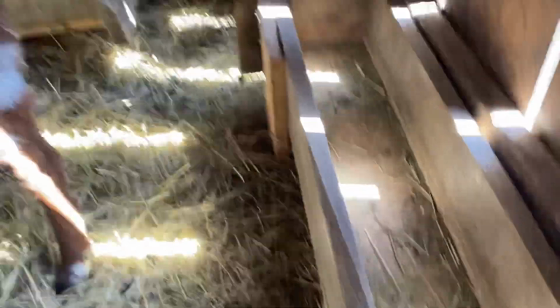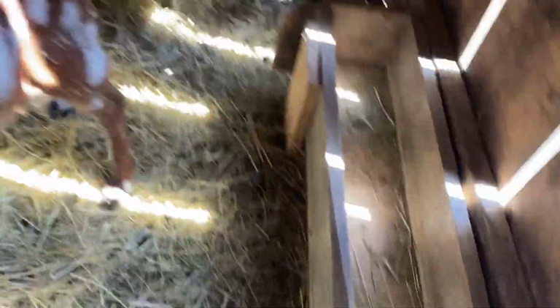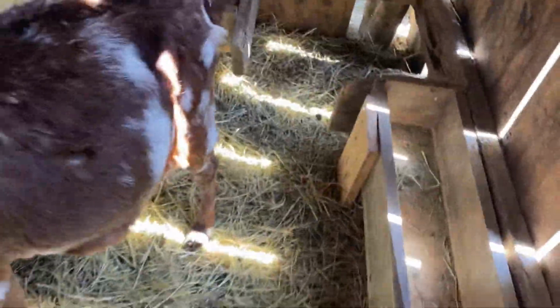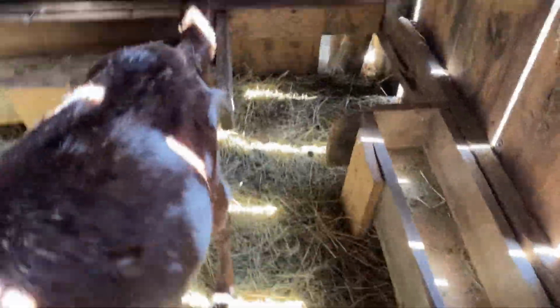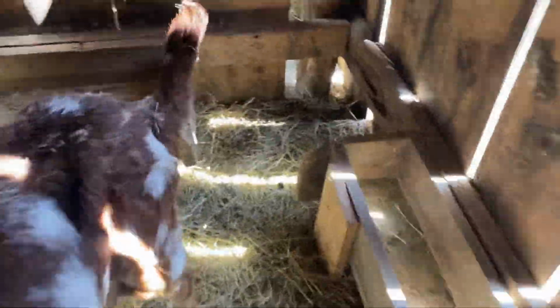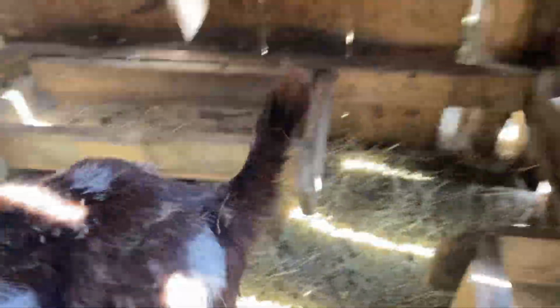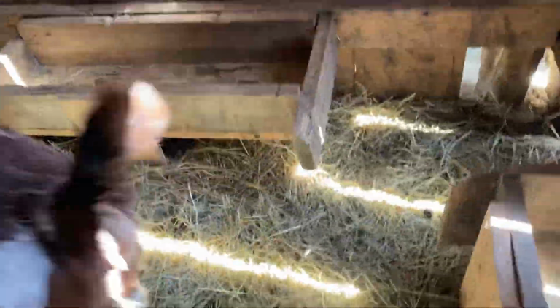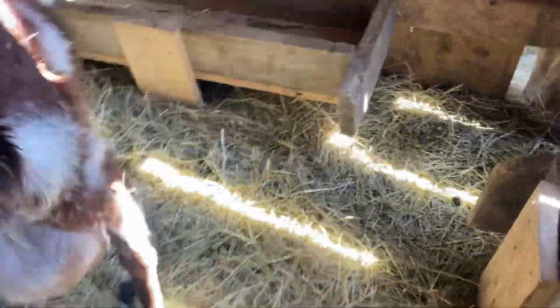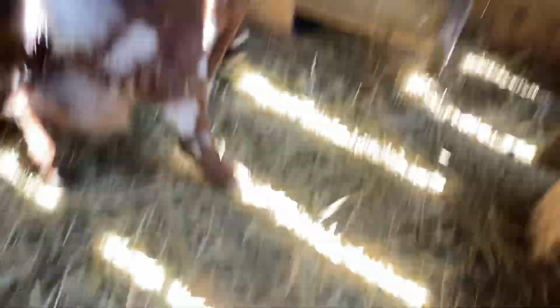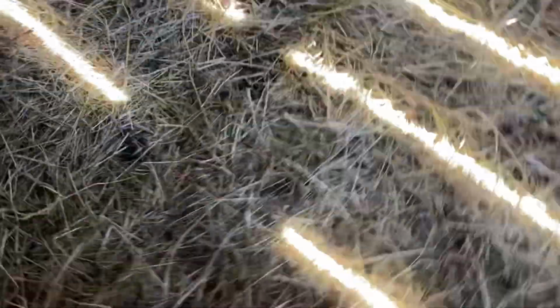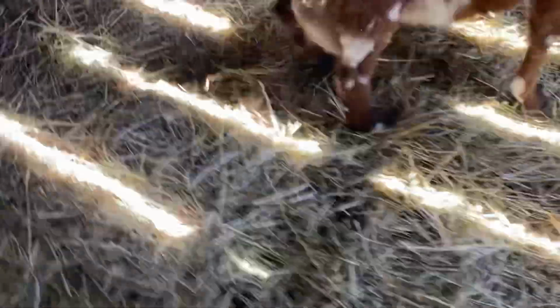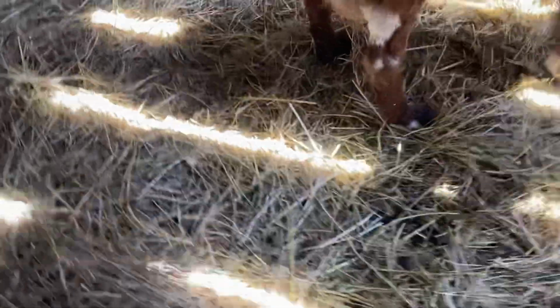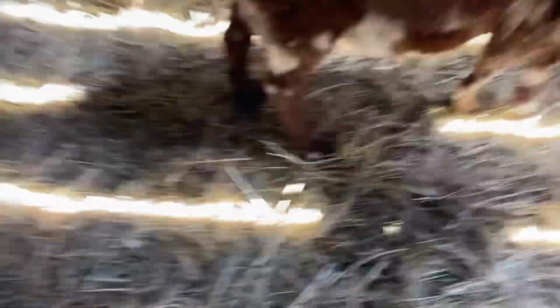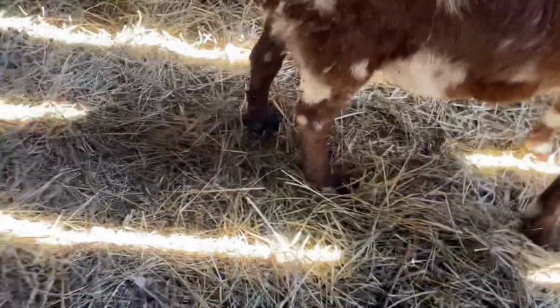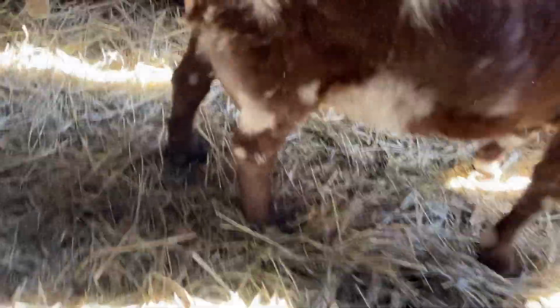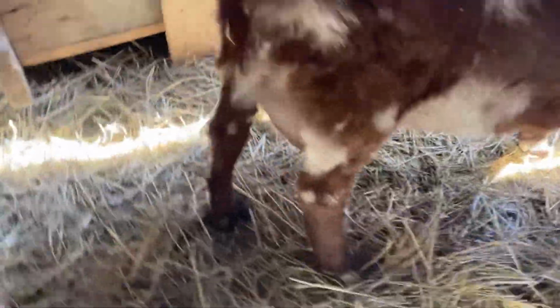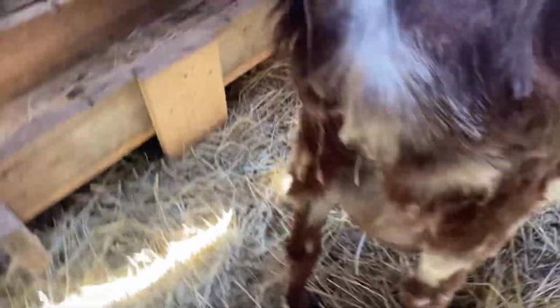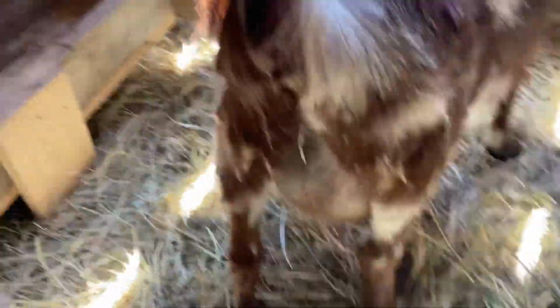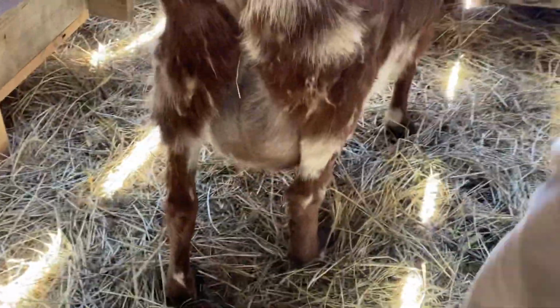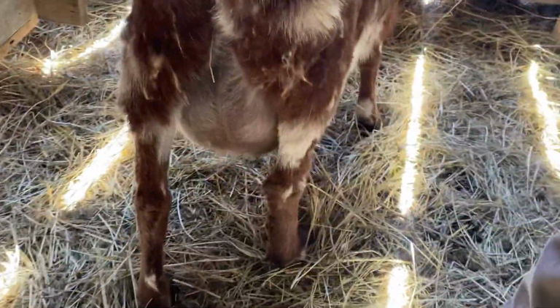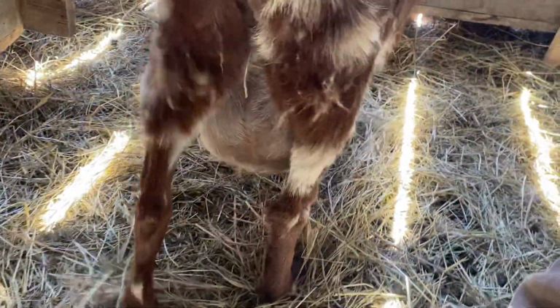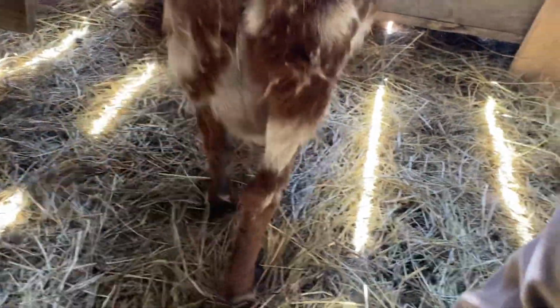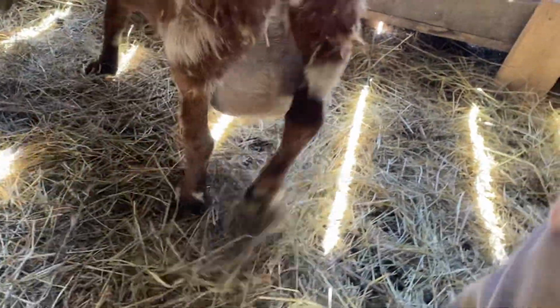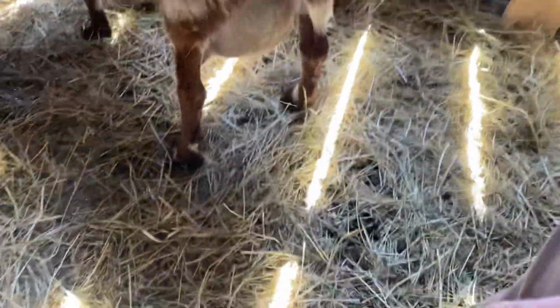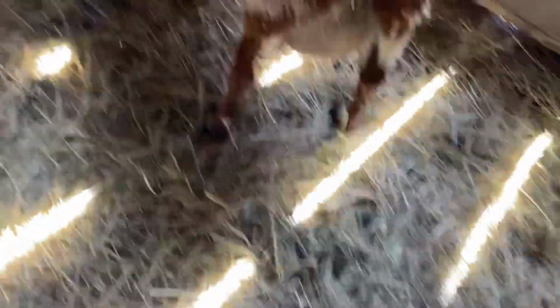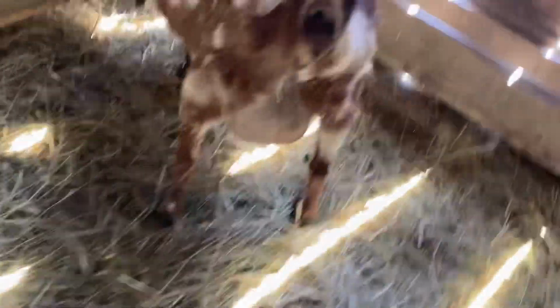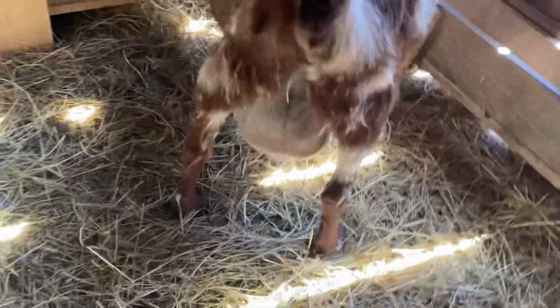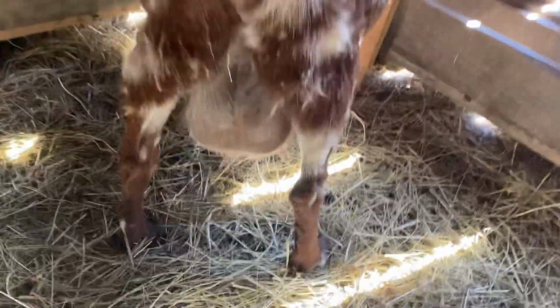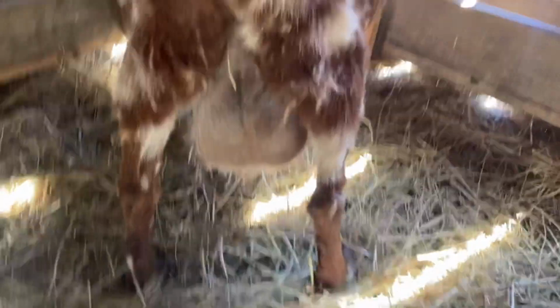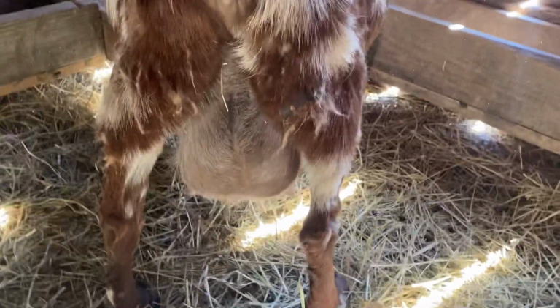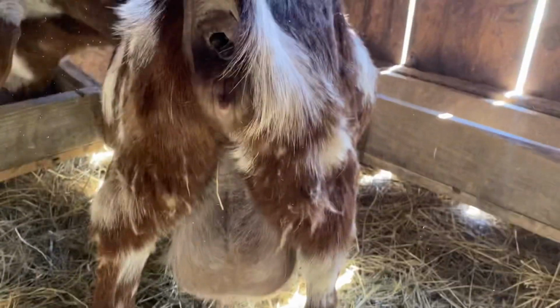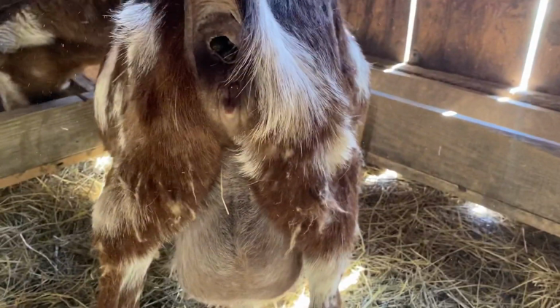I don't see any discharge, but it's definitely swollen. Her bag is swollen.